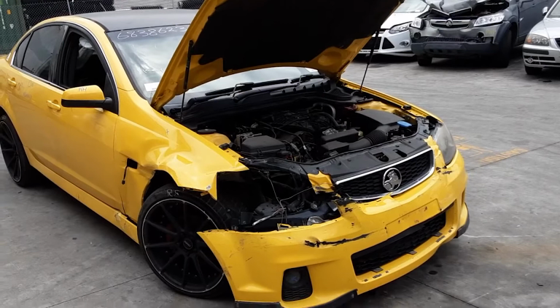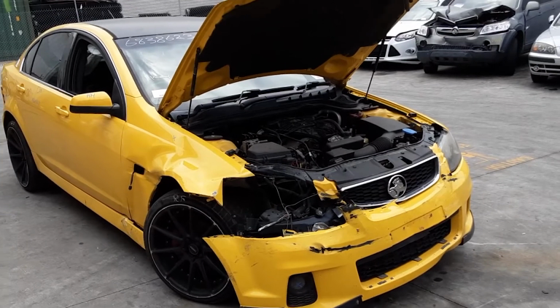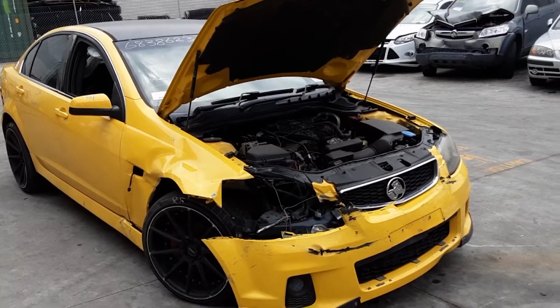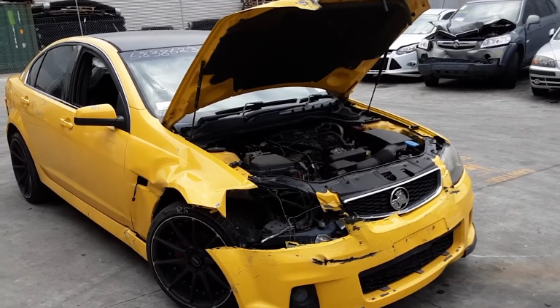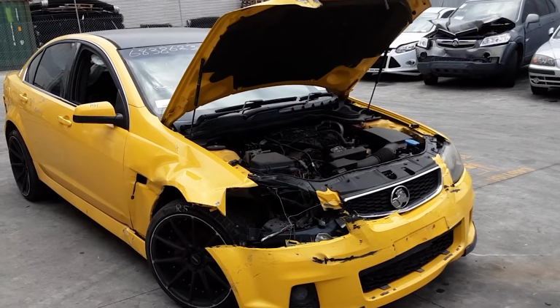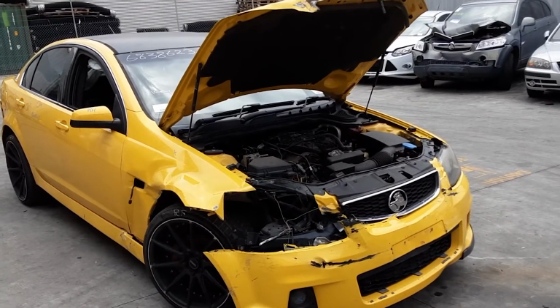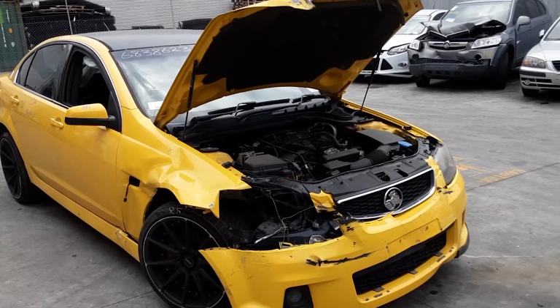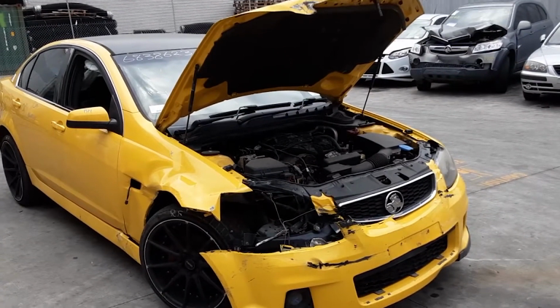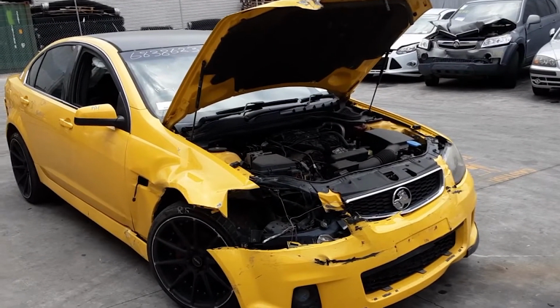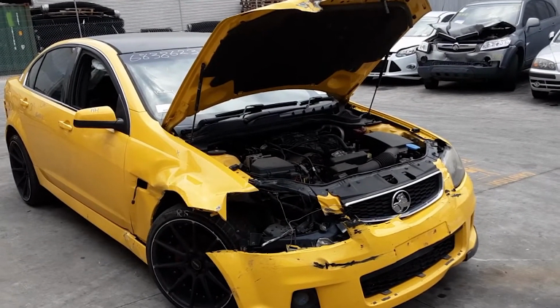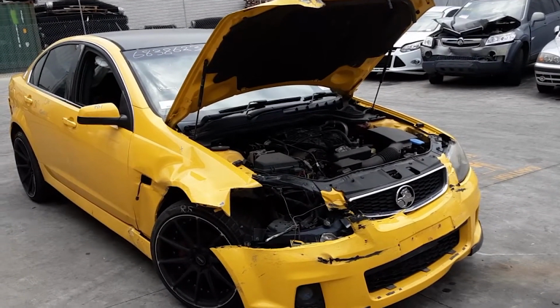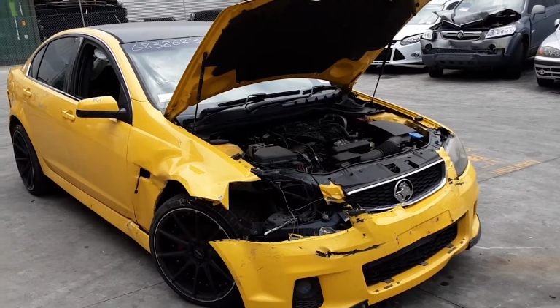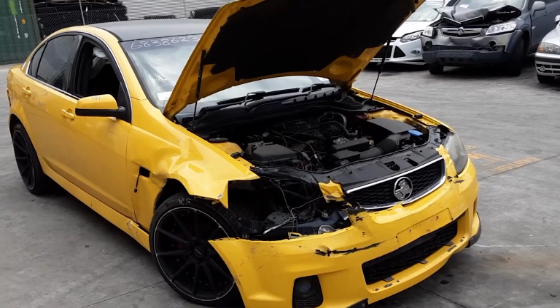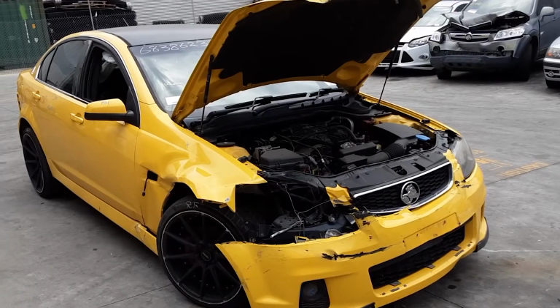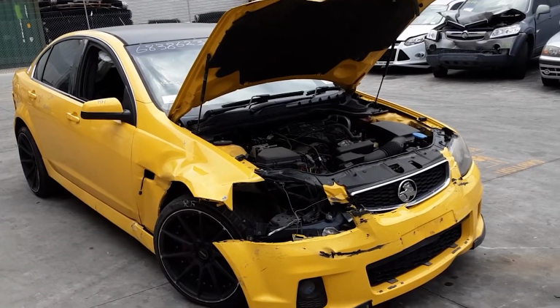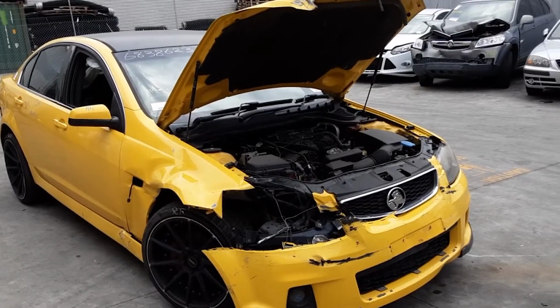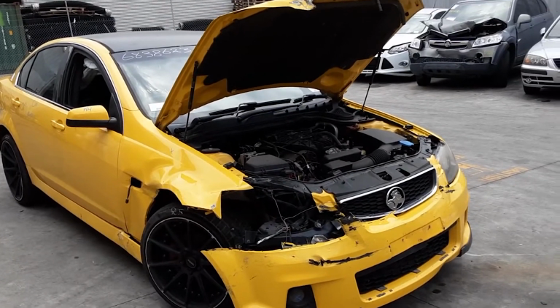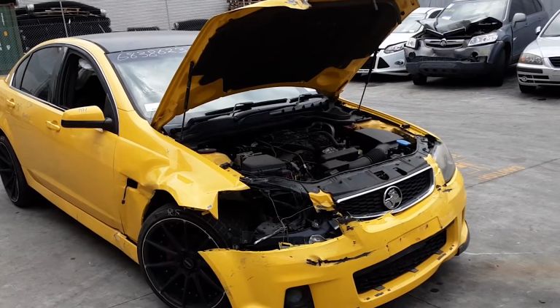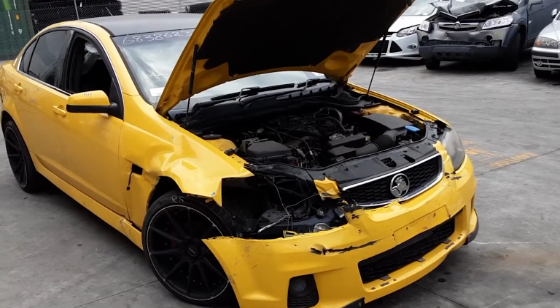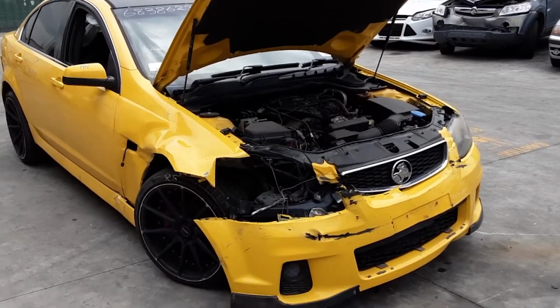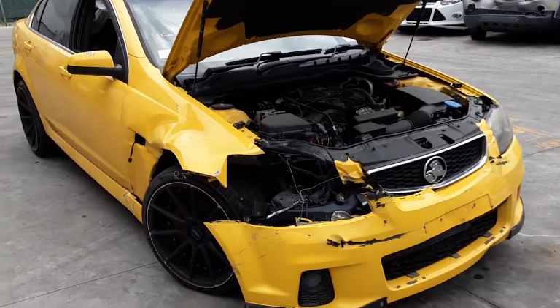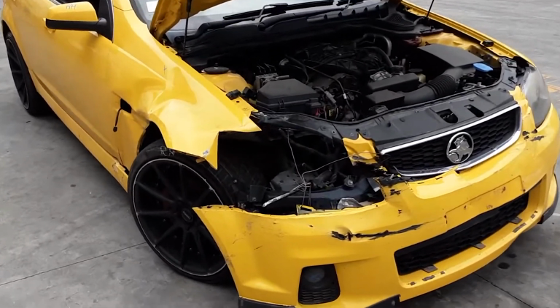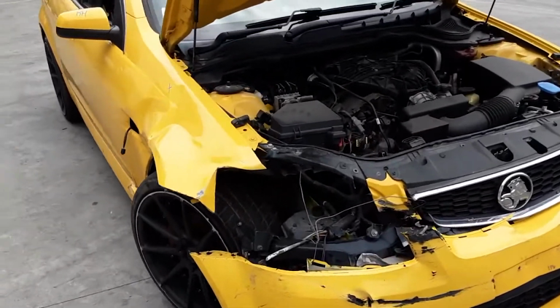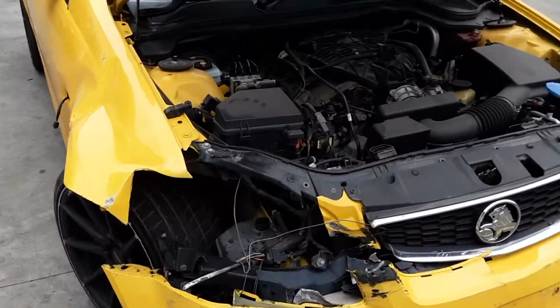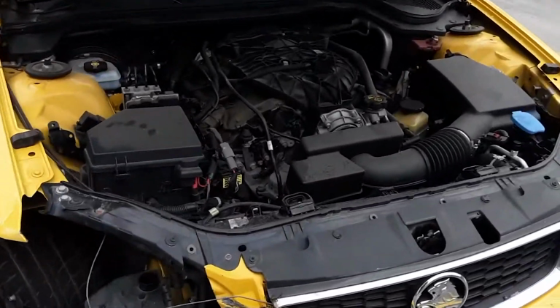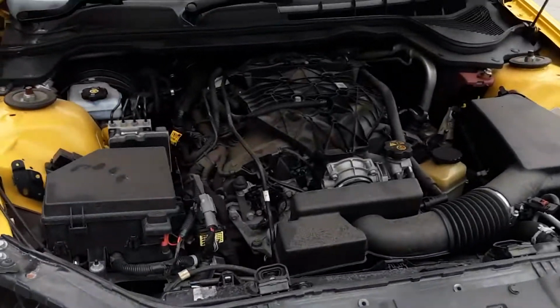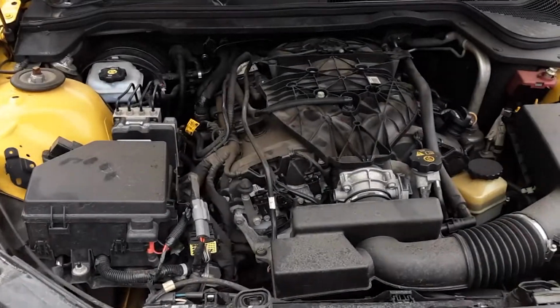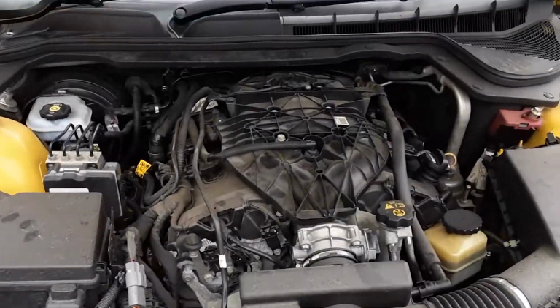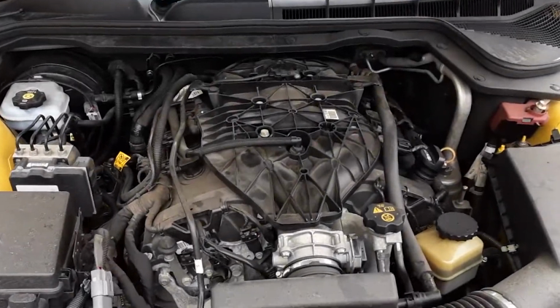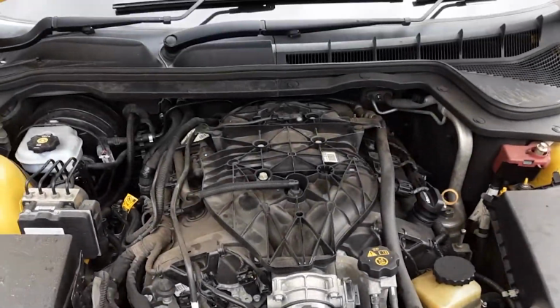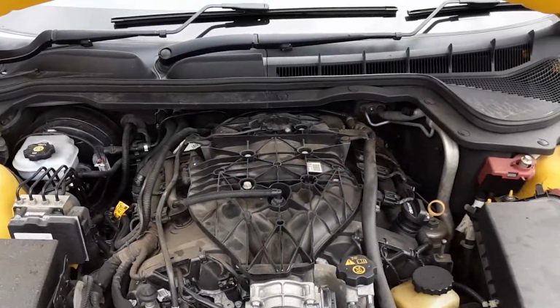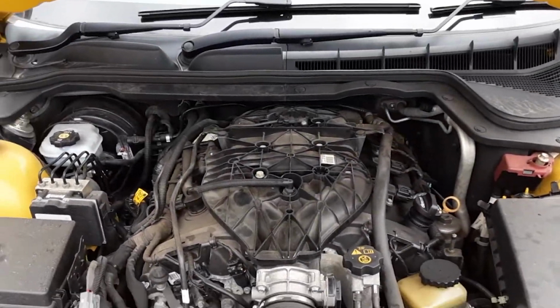This shape runs from the 8th month 2009 through to the 4th month 2013. There's an LFX 3.6 litre V6 petrol engine, with a 6-speed manual, rear wheel drive transmission.